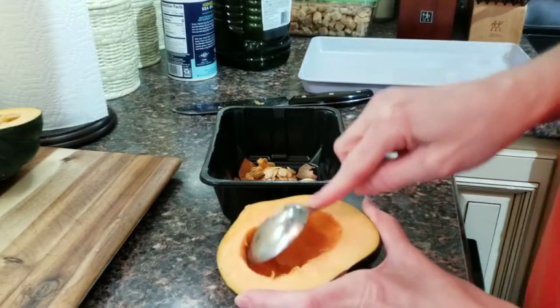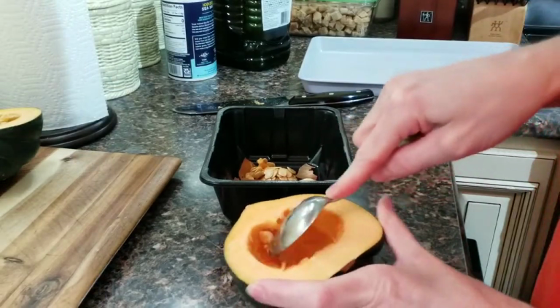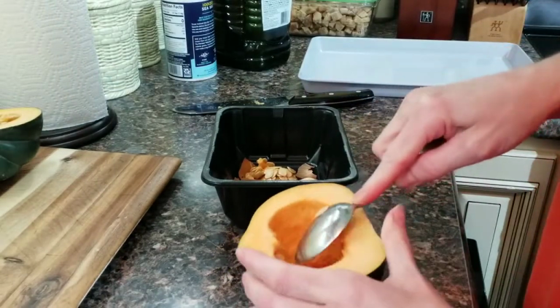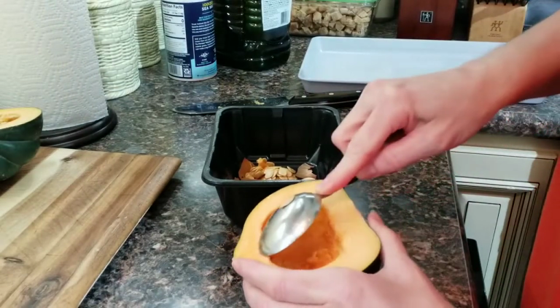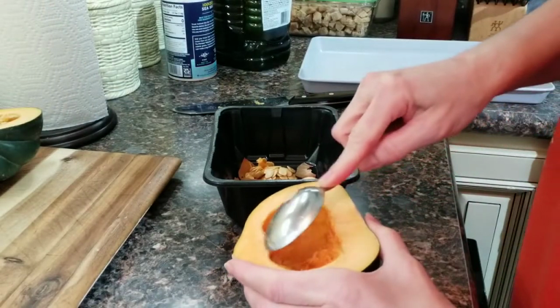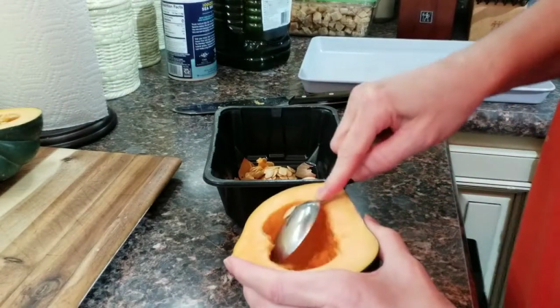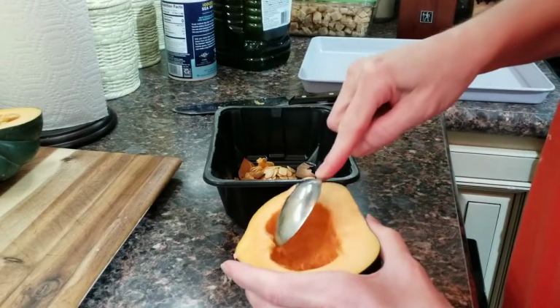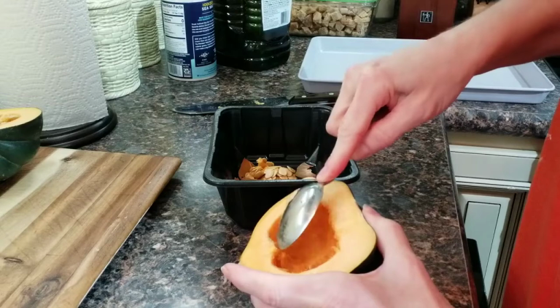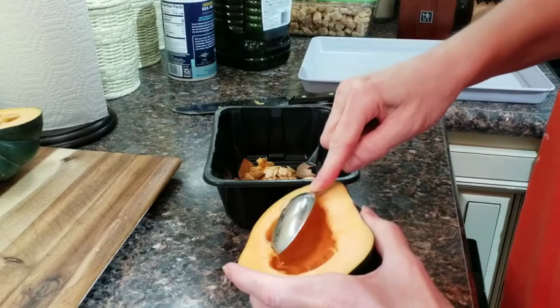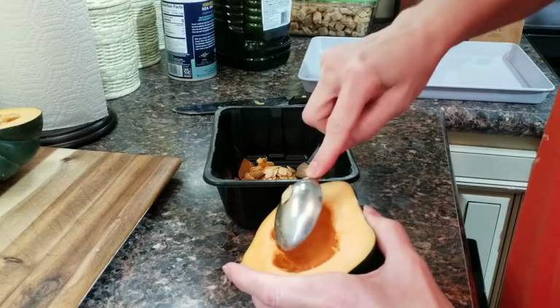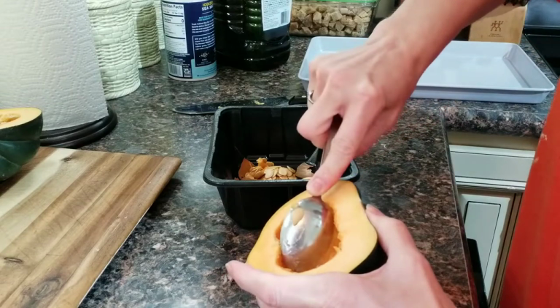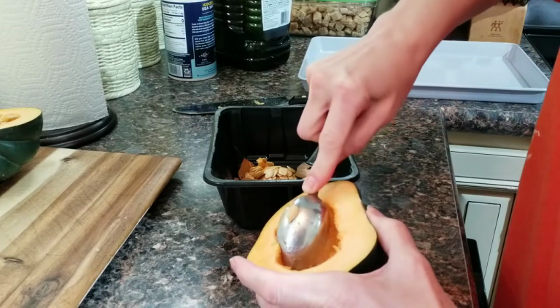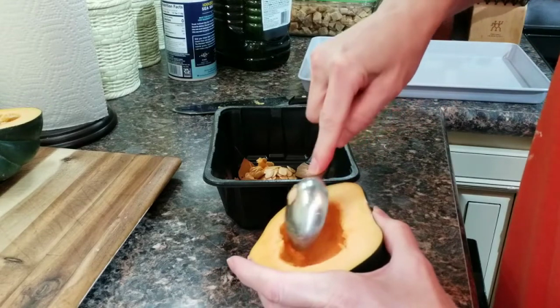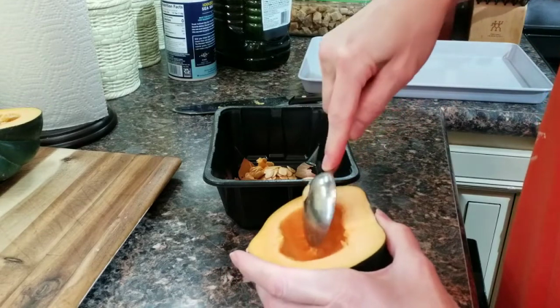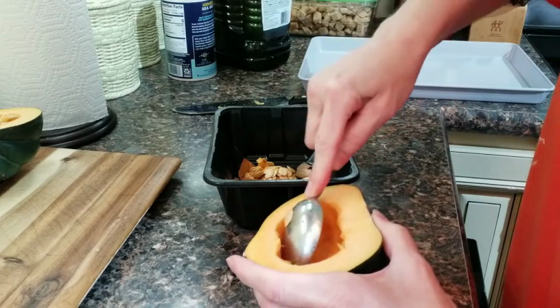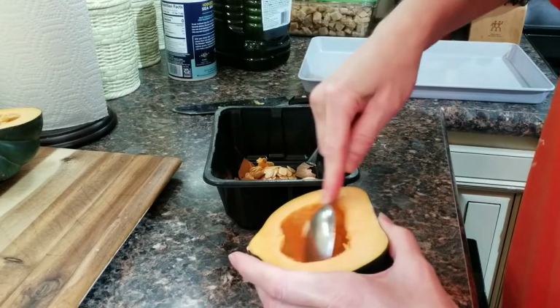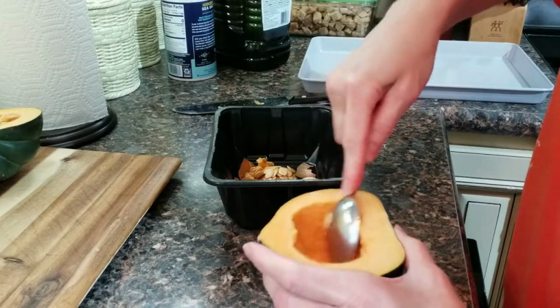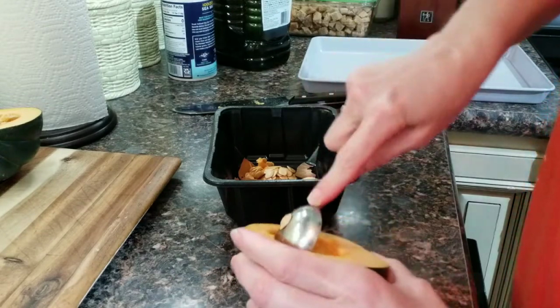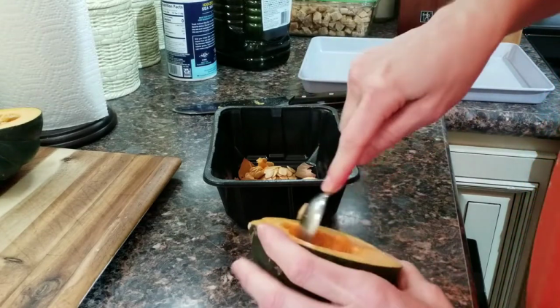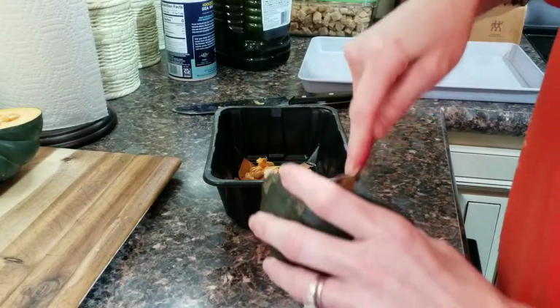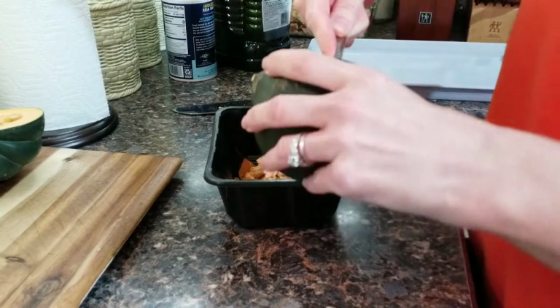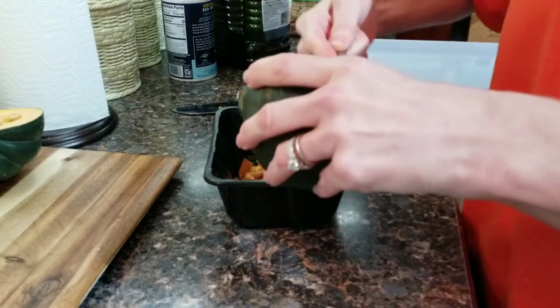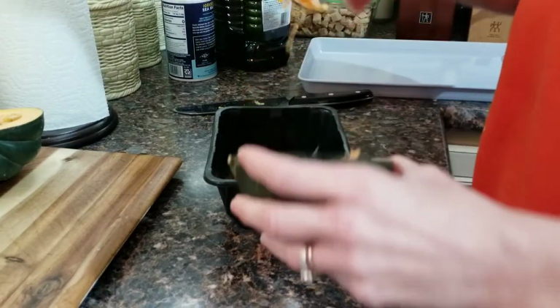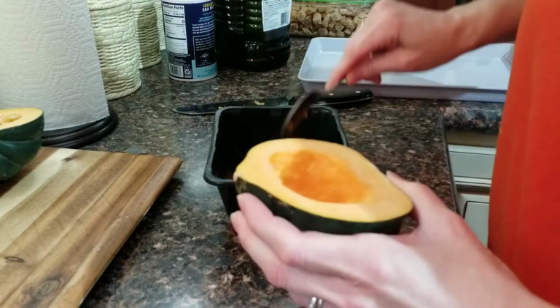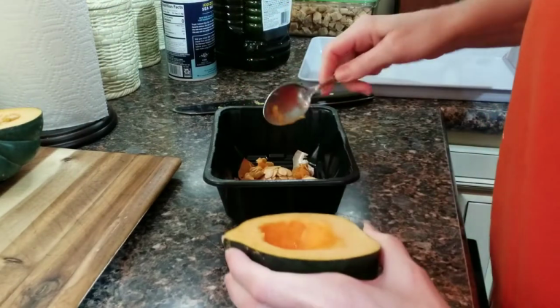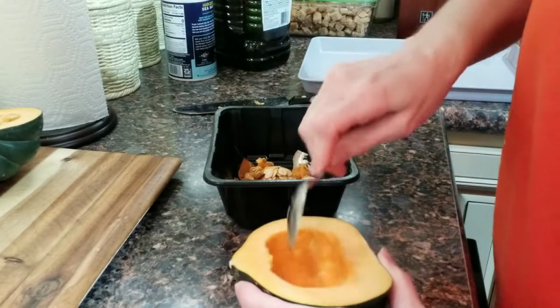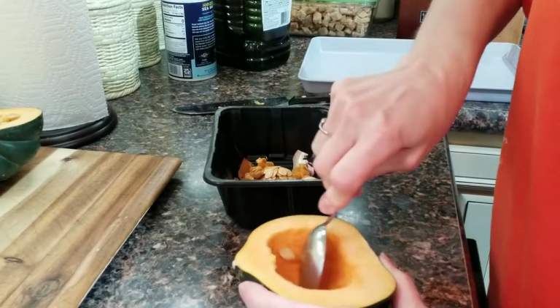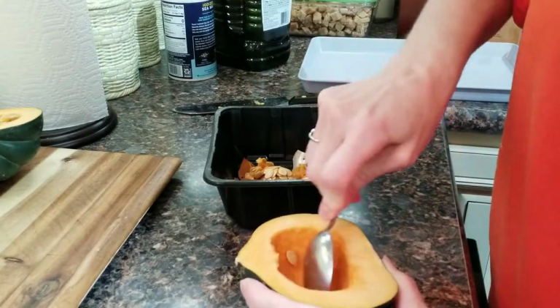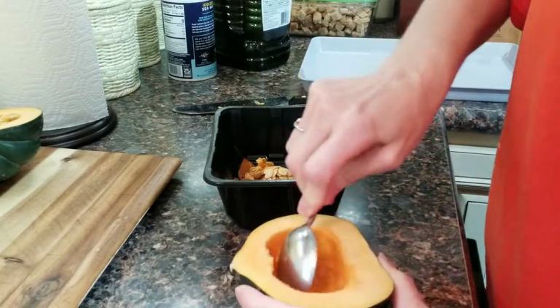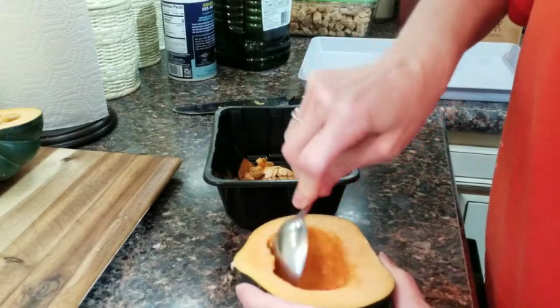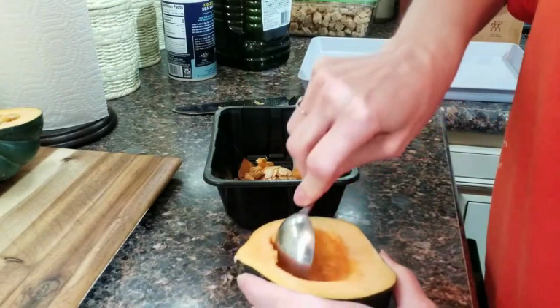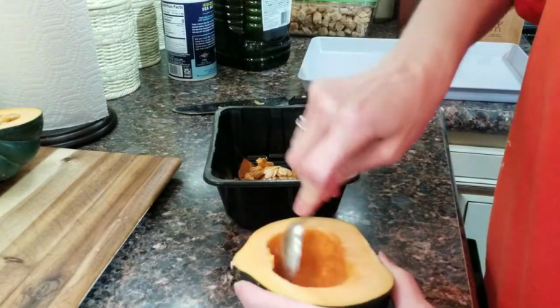I want to scrape them all out — really get all that stringy flesh. They're not as hard to clean as a pumpkin, though, I will say.